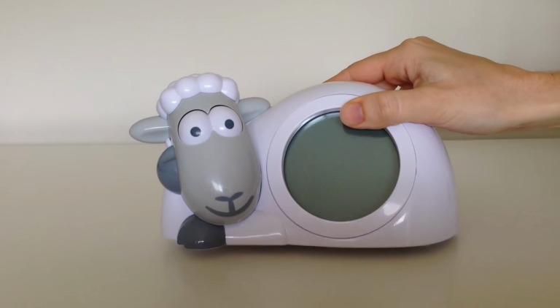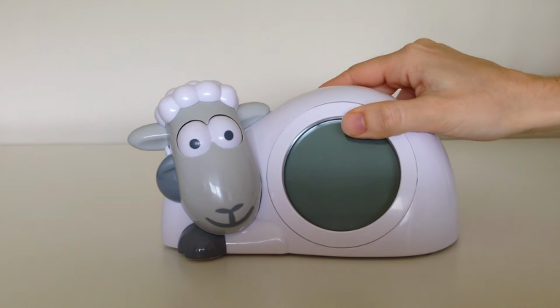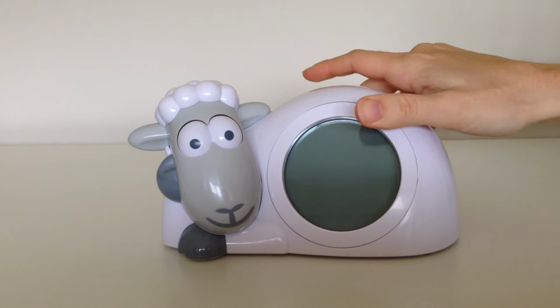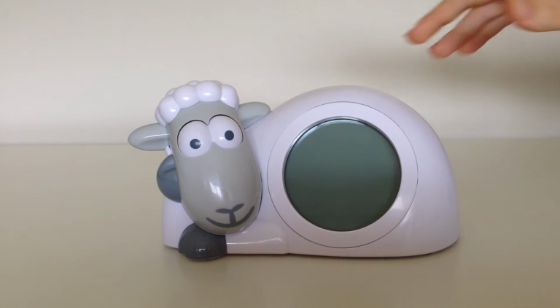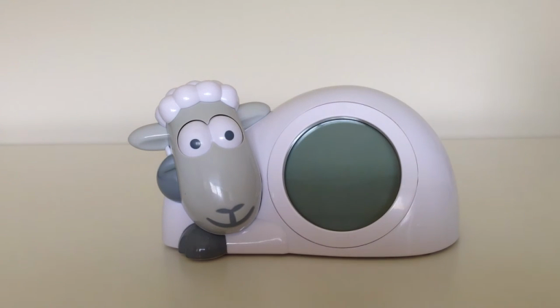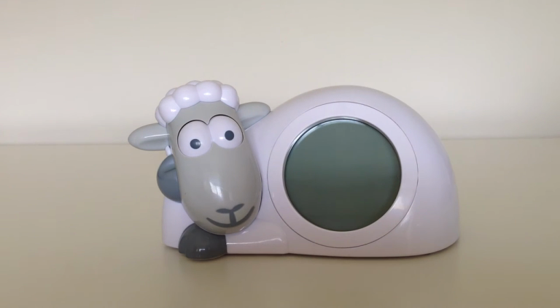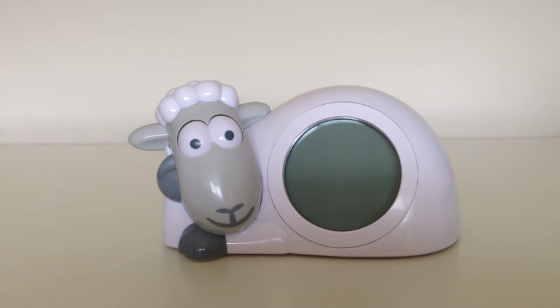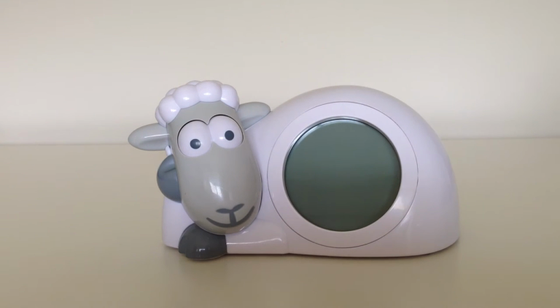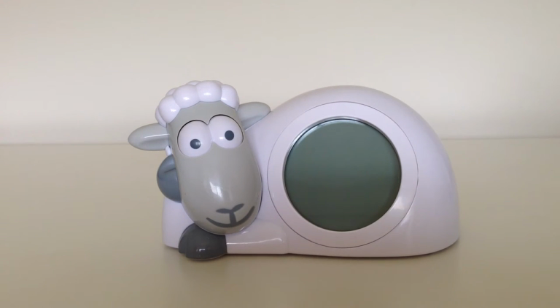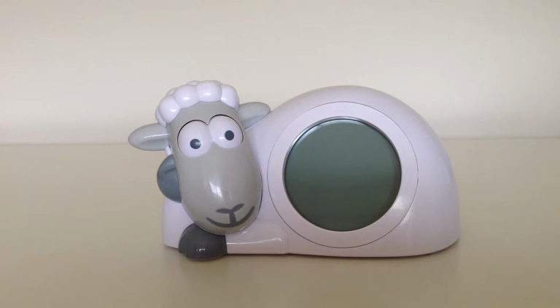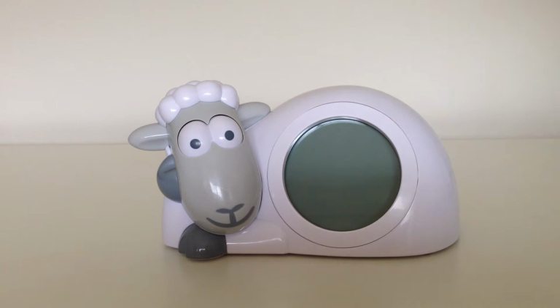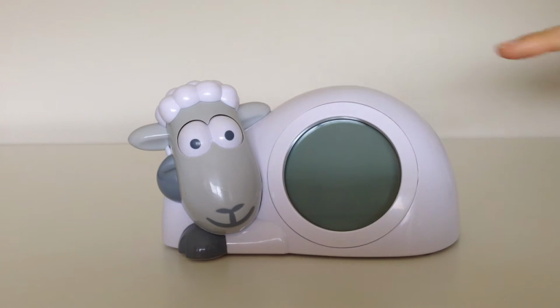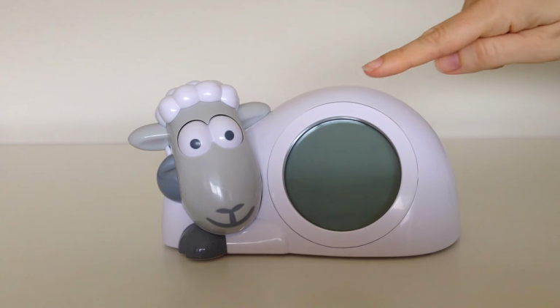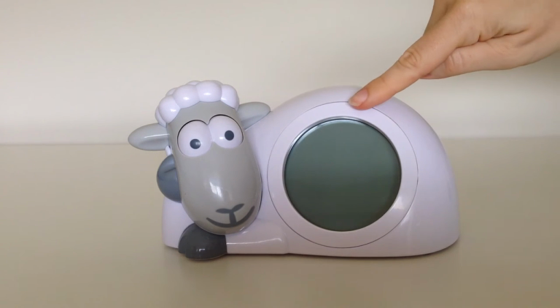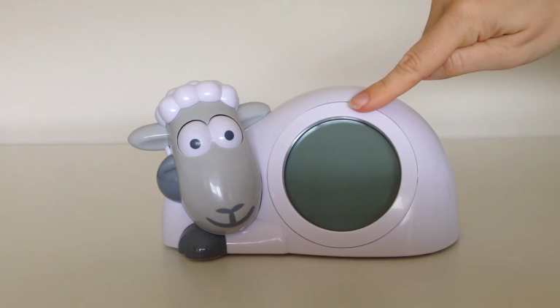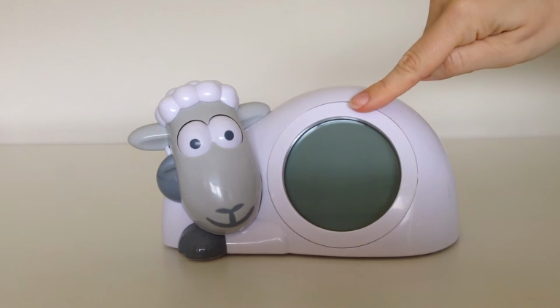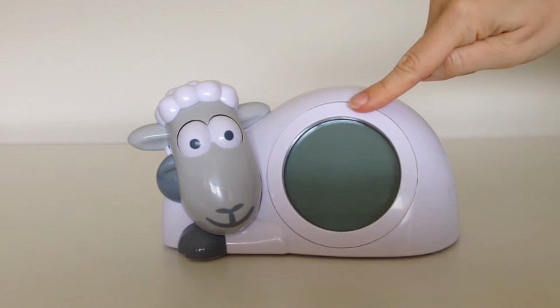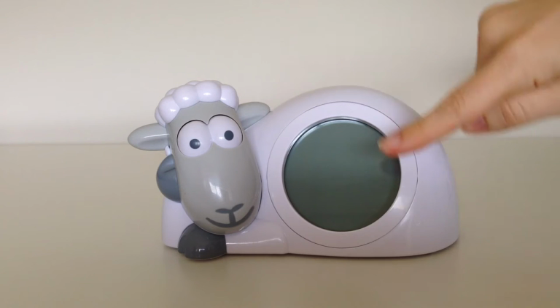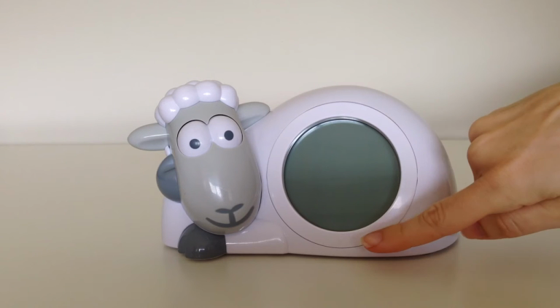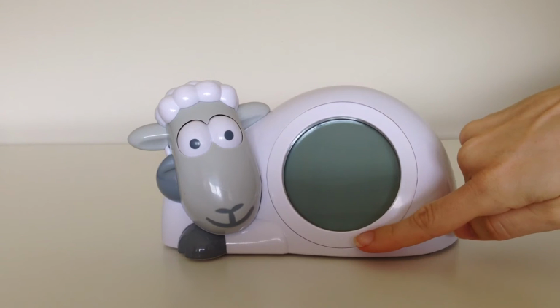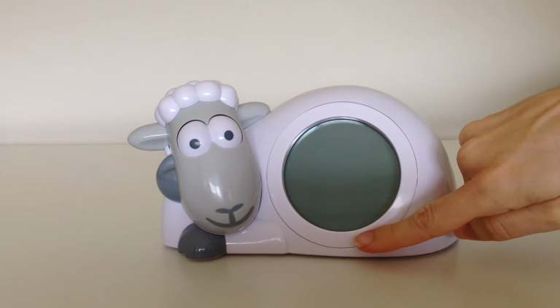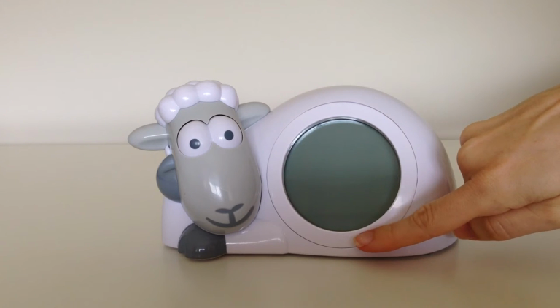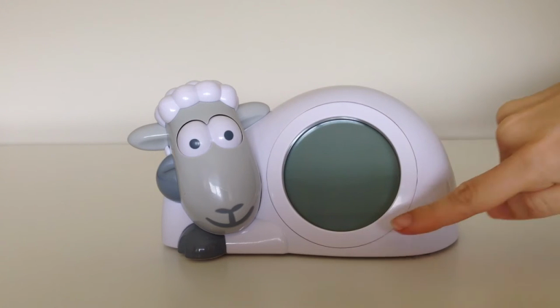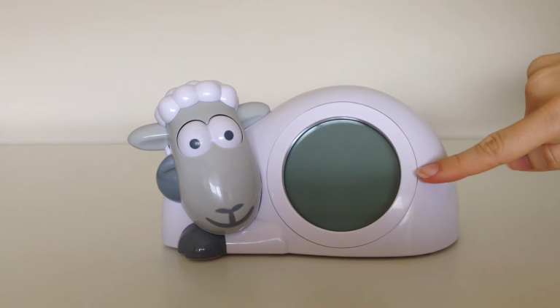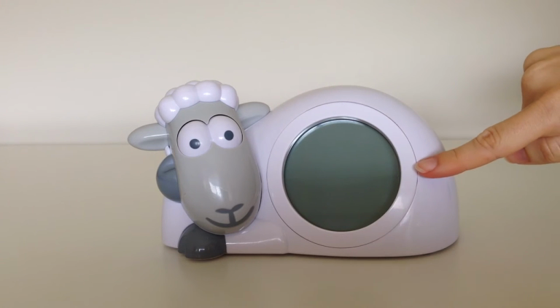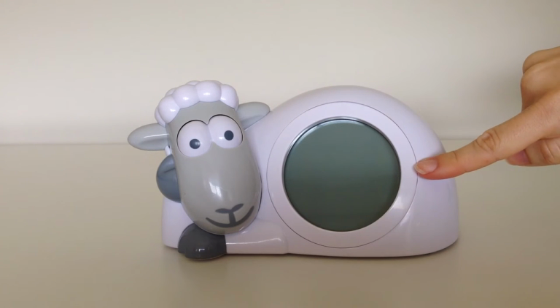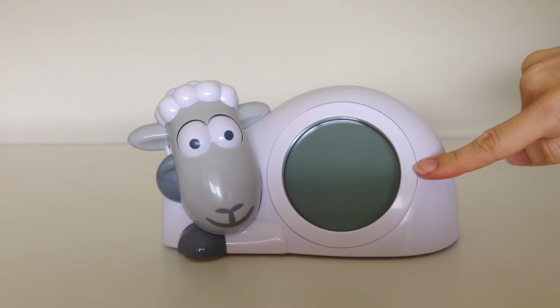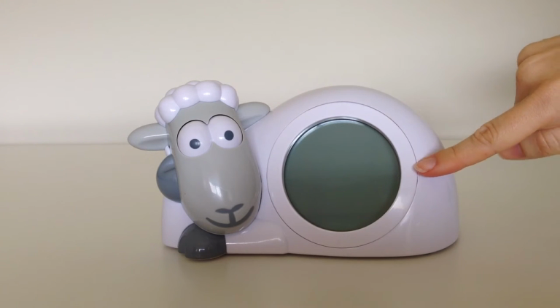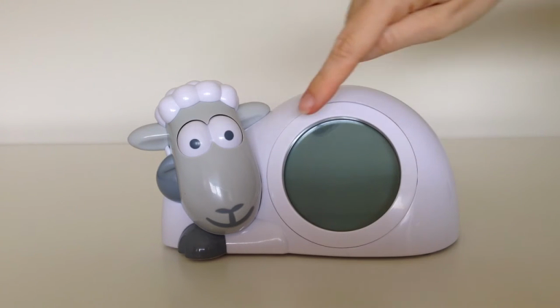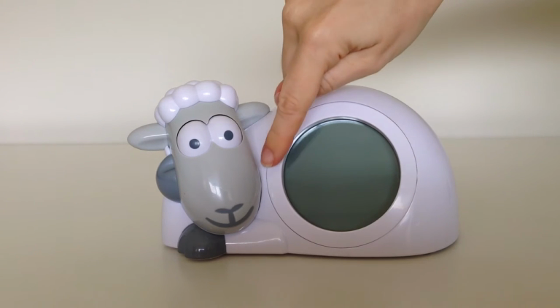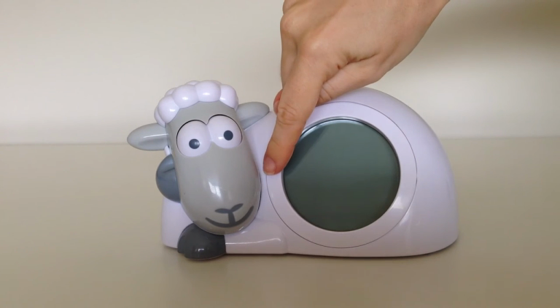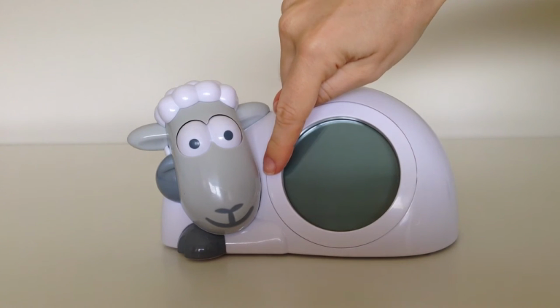On your SAM, around the face of the clock, there are four arrows: up, down, OK, and back.